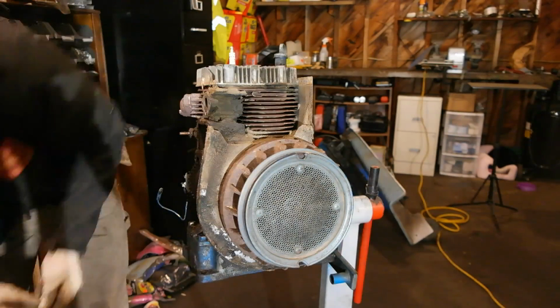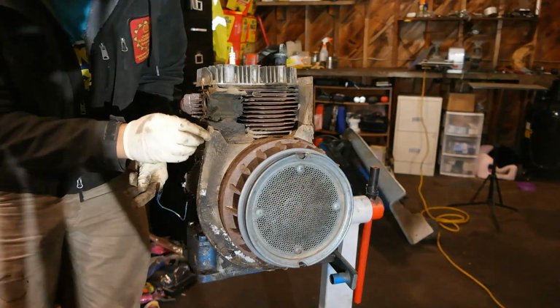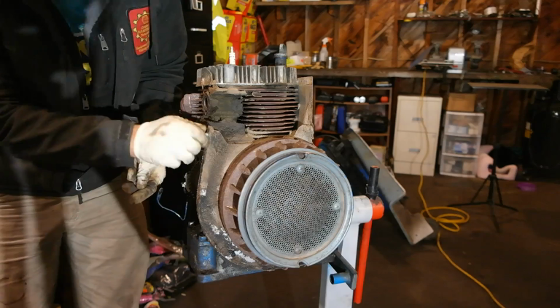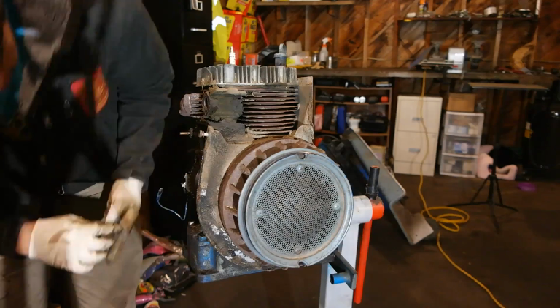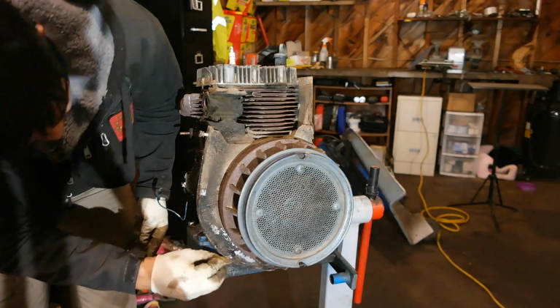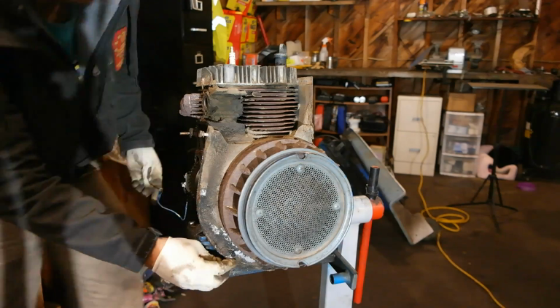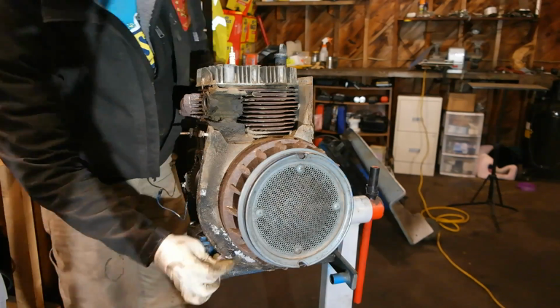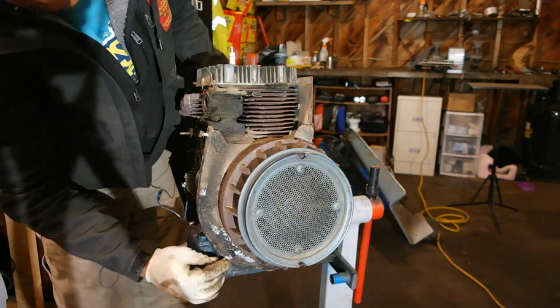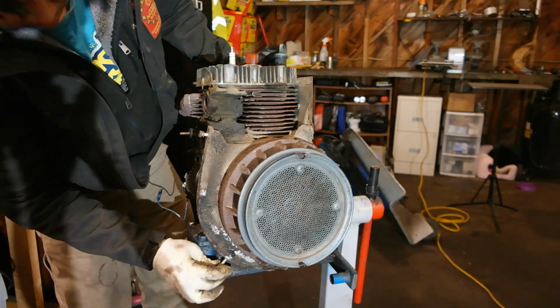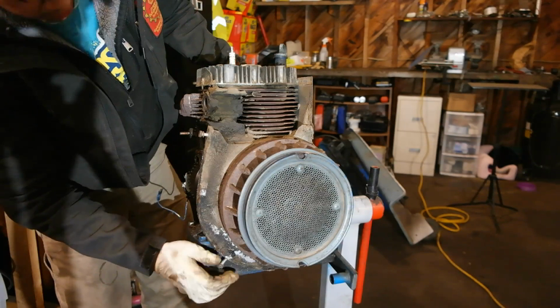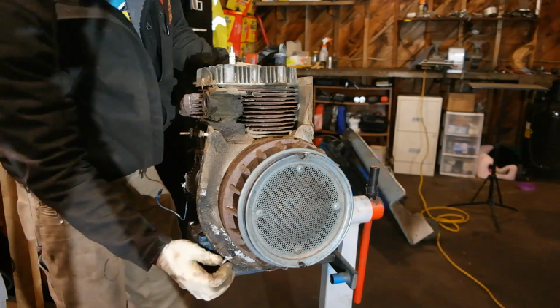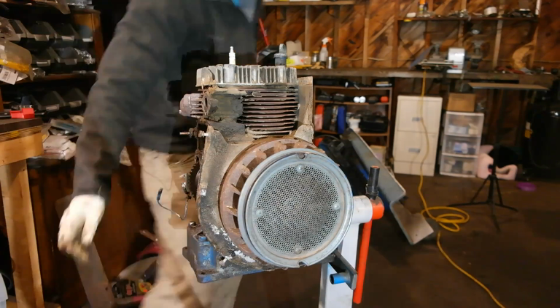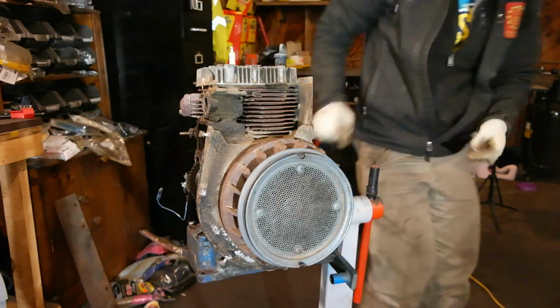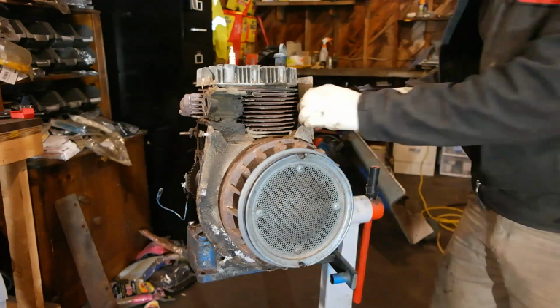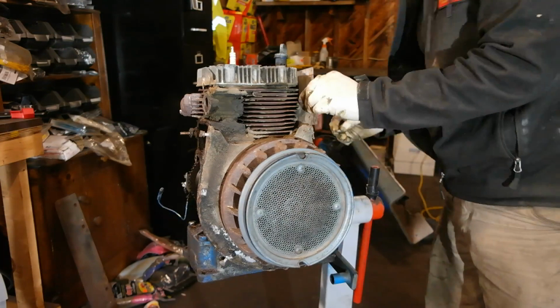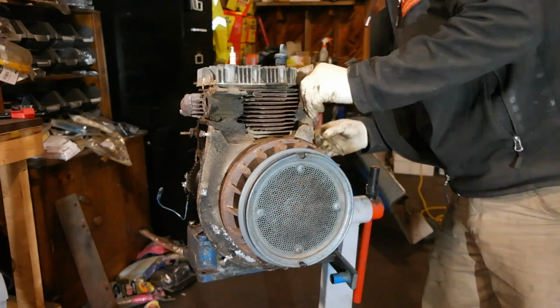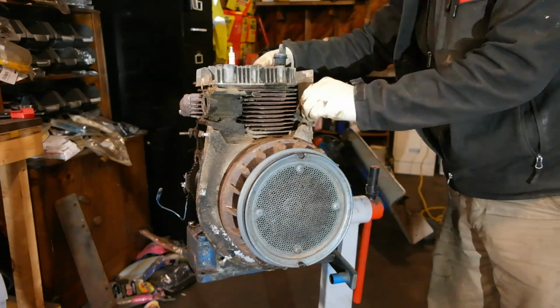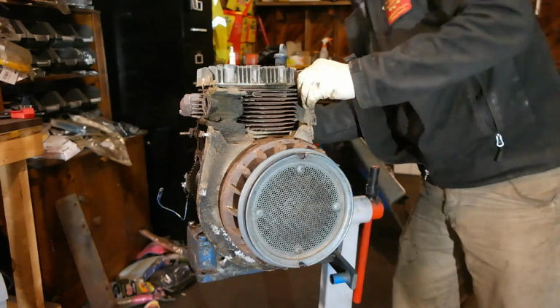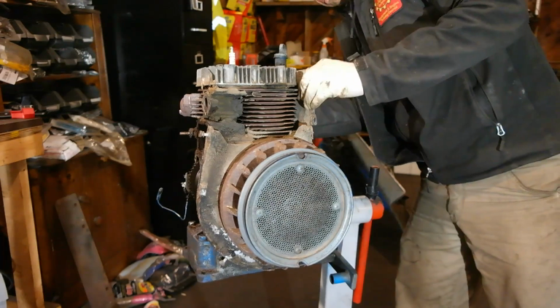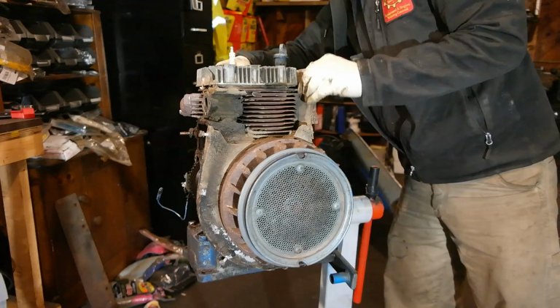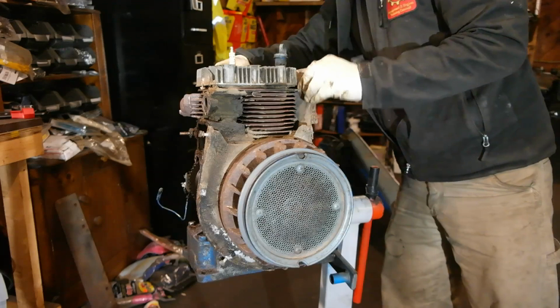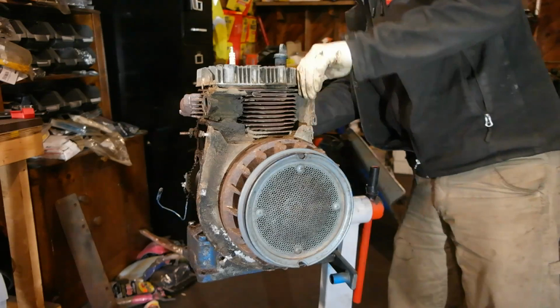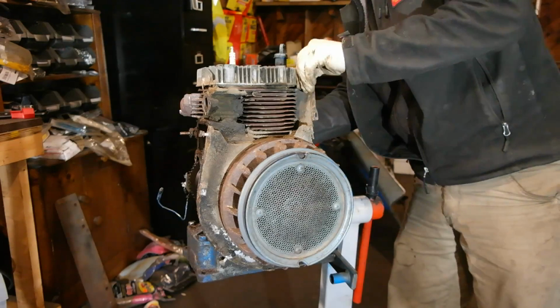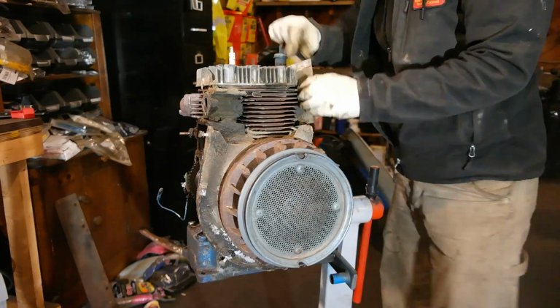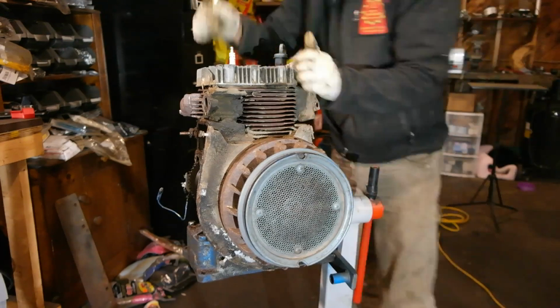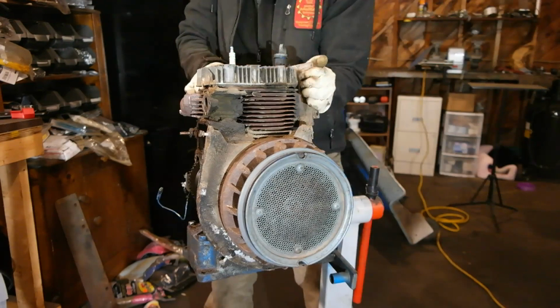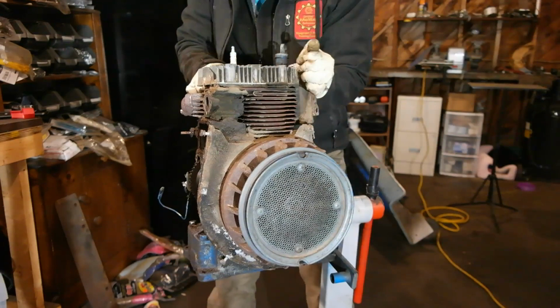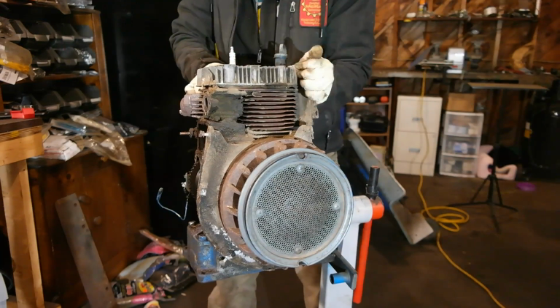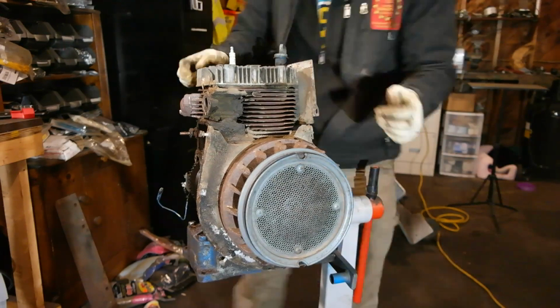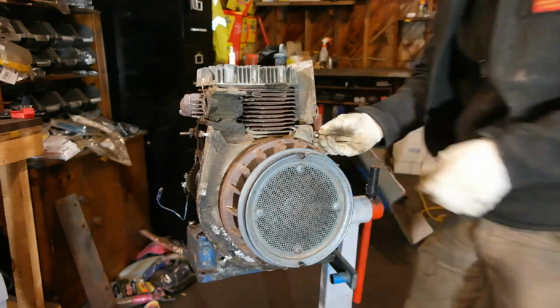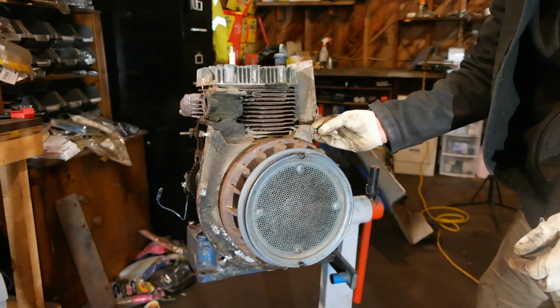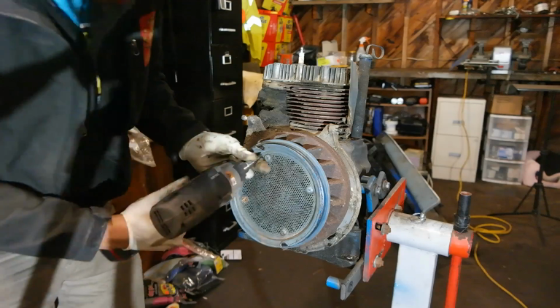I always like to put the bolts back onto the parts as often as I can, just to help keep my parts organized and take up less space in my storage area.